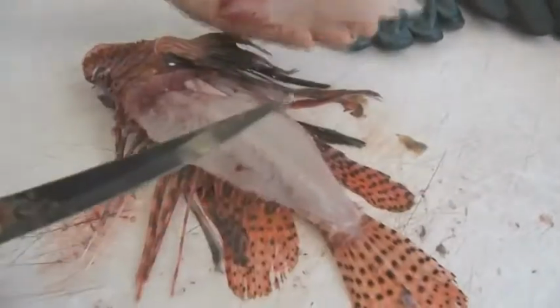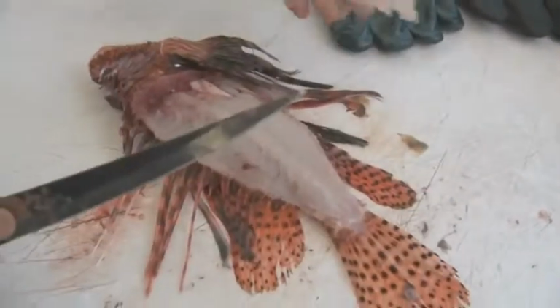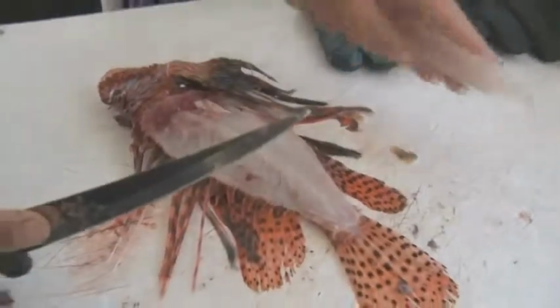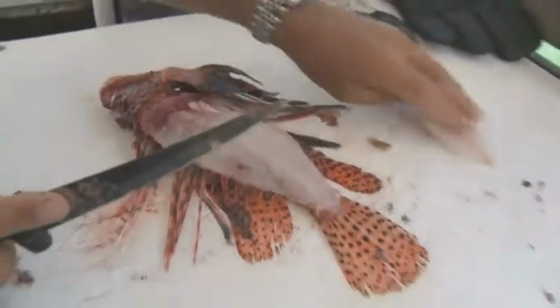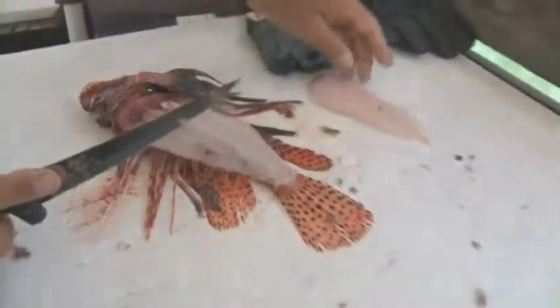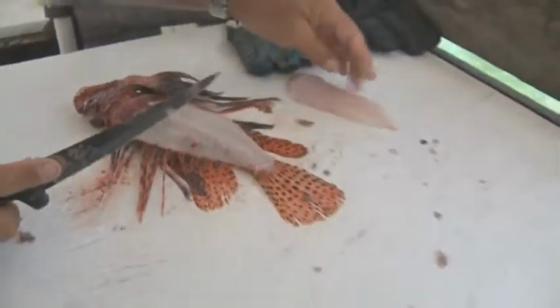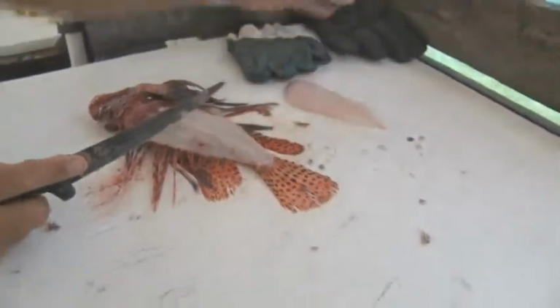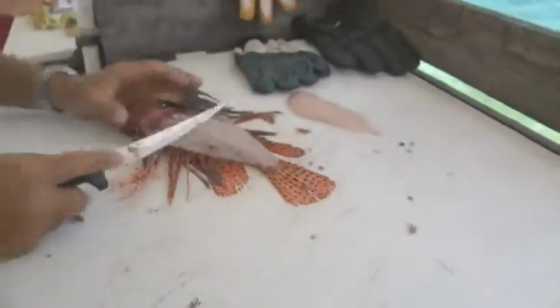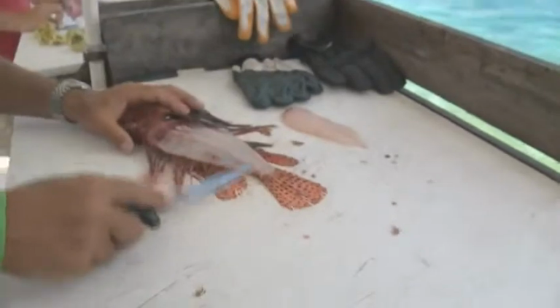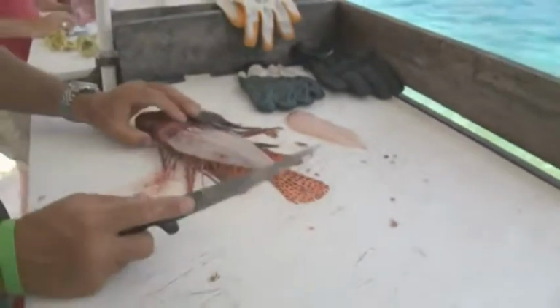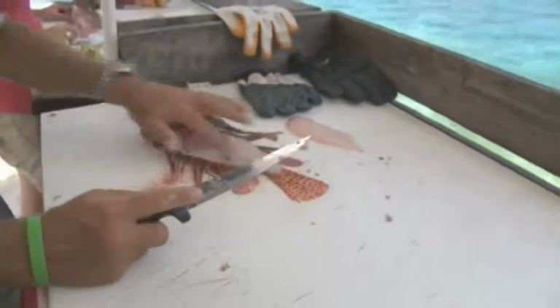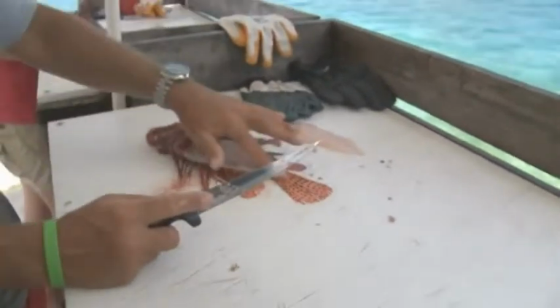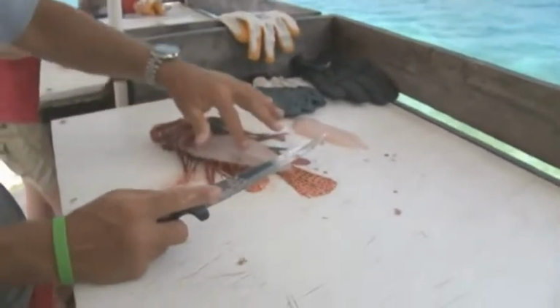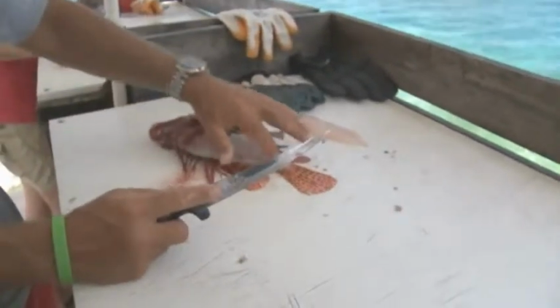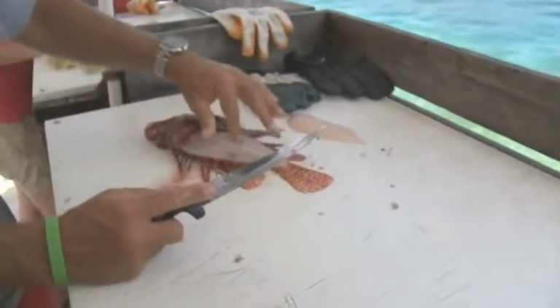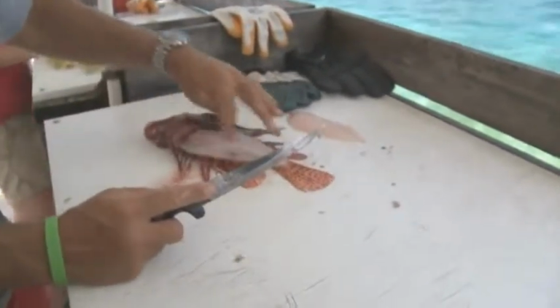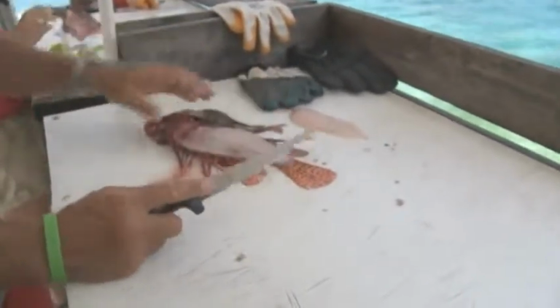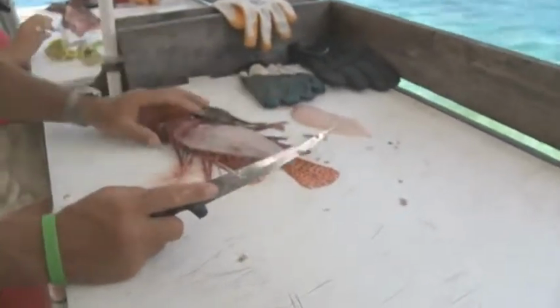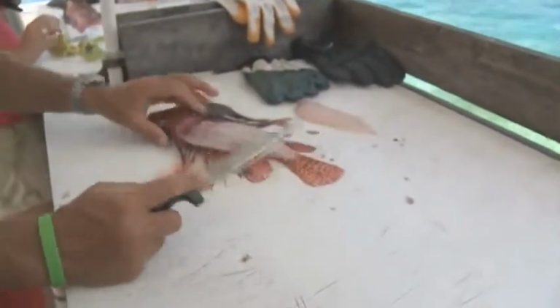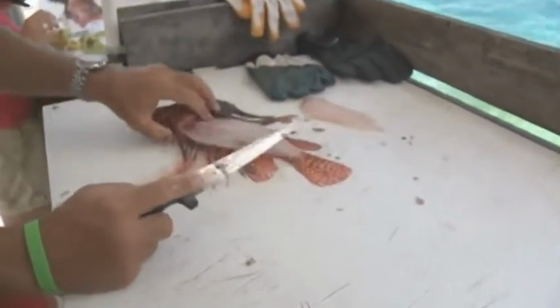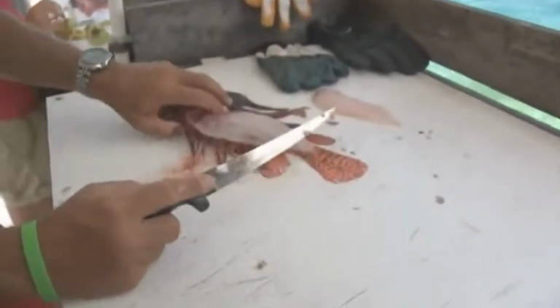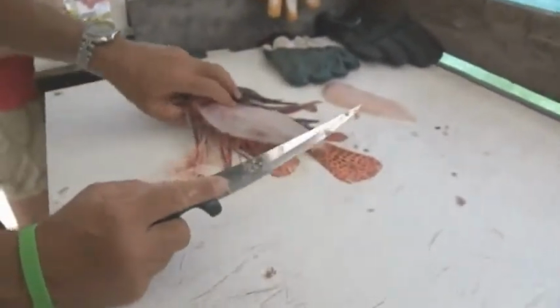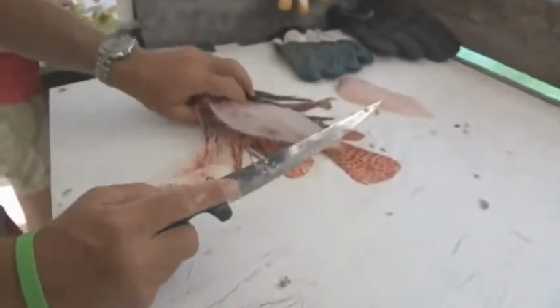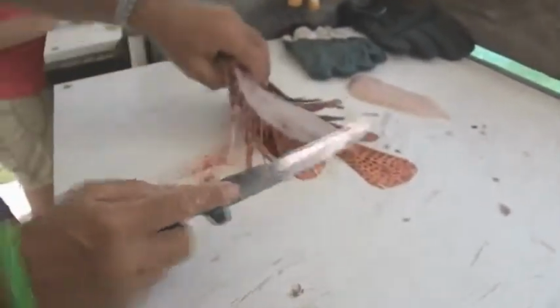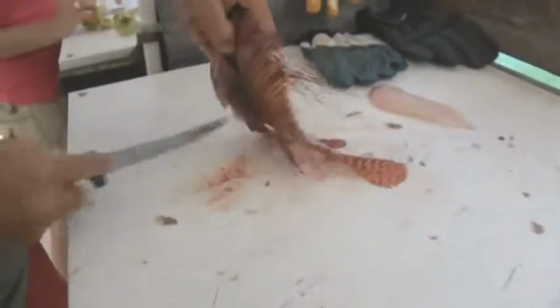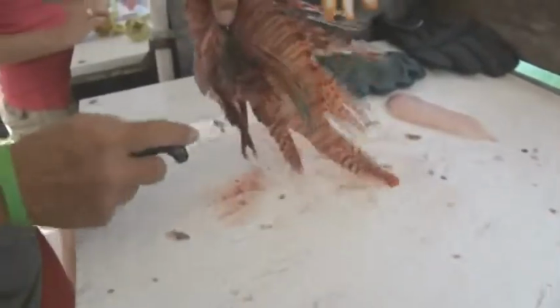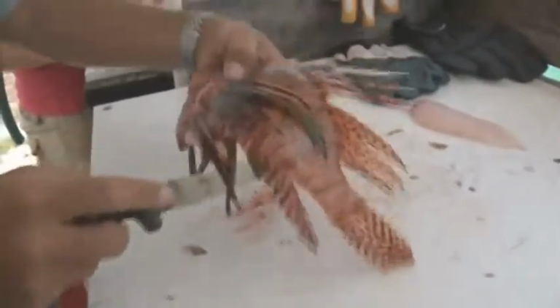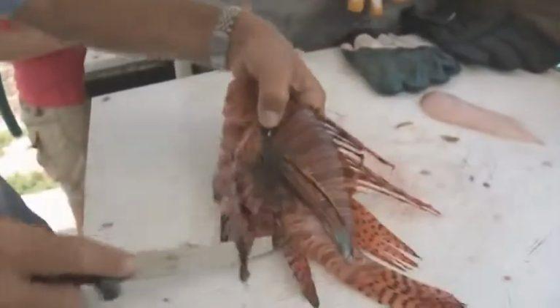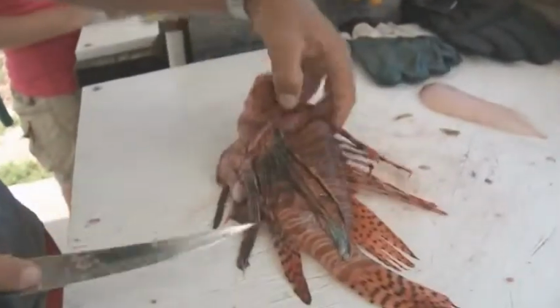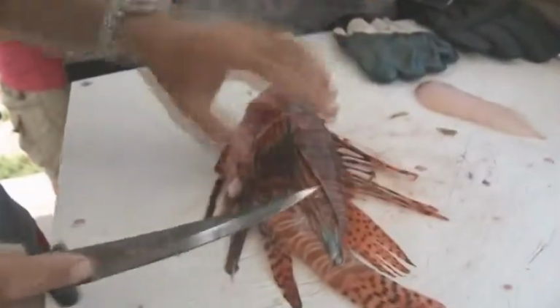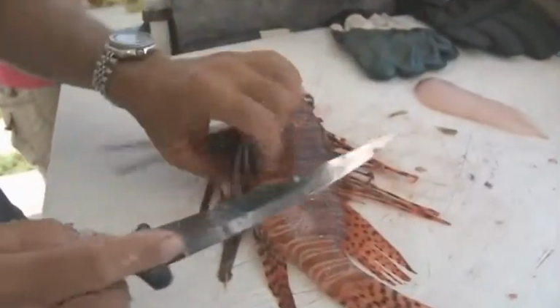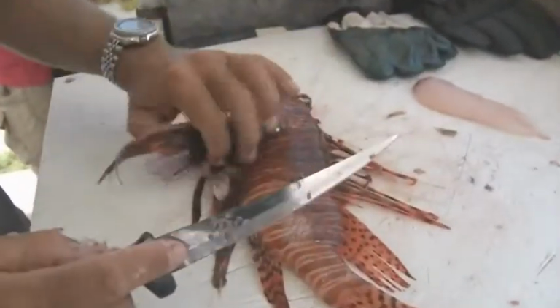So we have a nice little fillet off of that. I probably could have done a better job on this right here, but still, that's a good fillet. This one fish would make, you know, perfect for a sandwich or two.